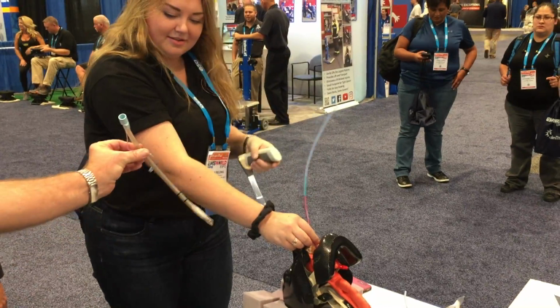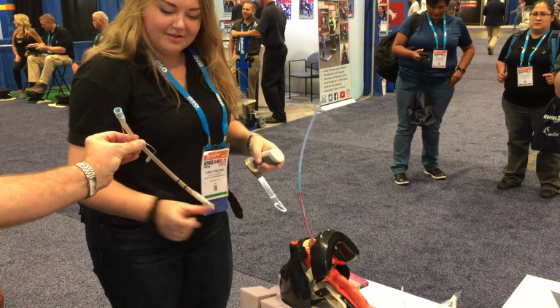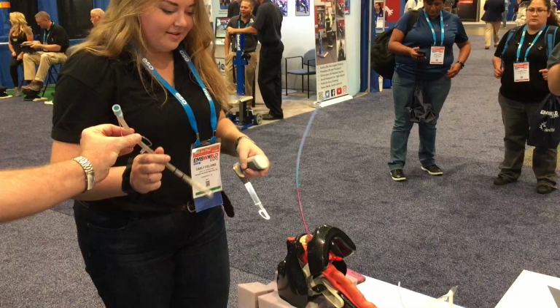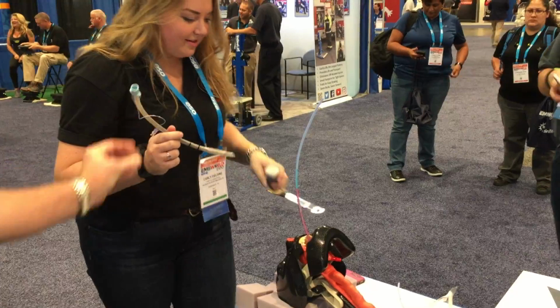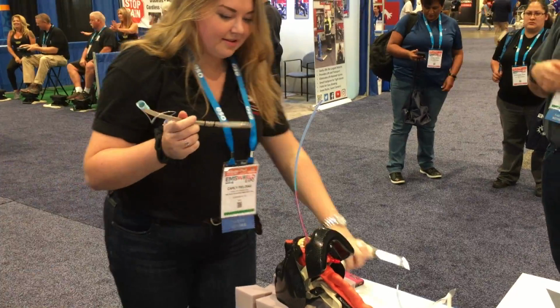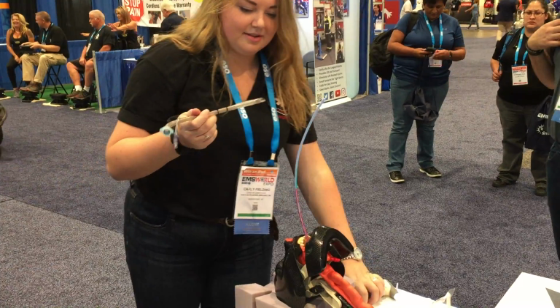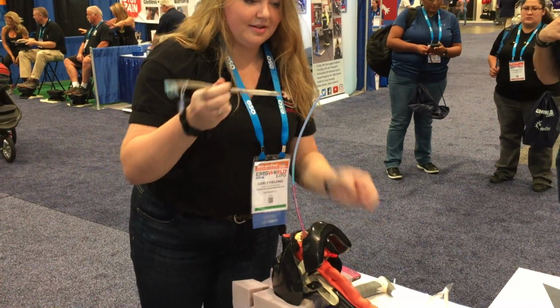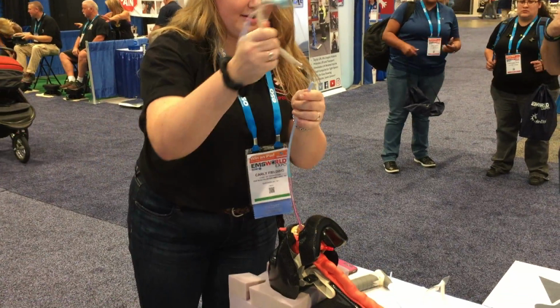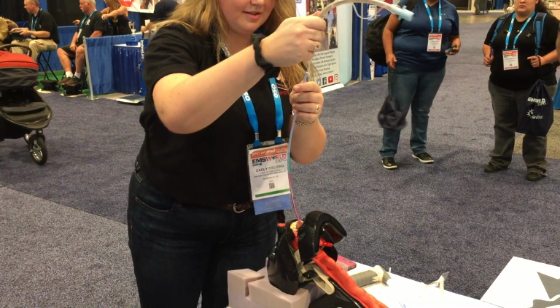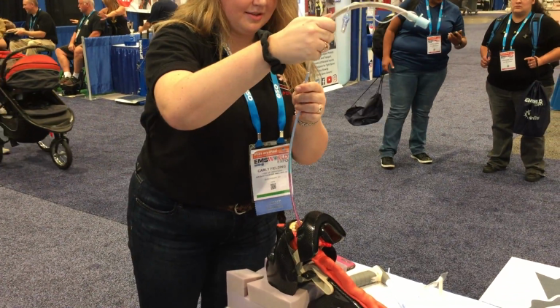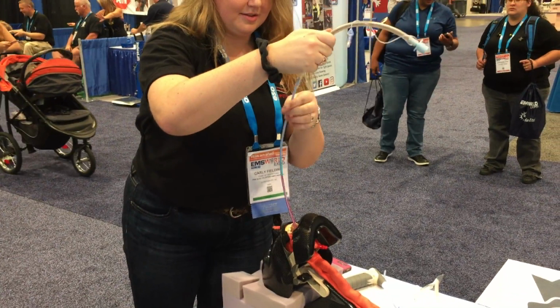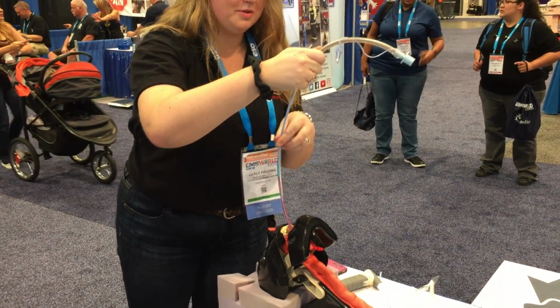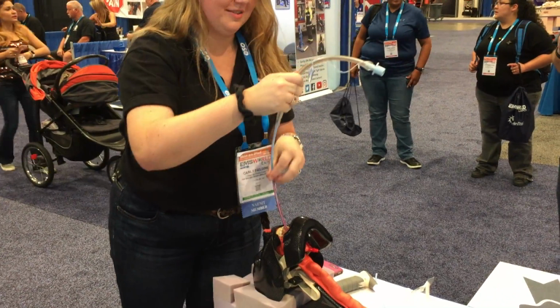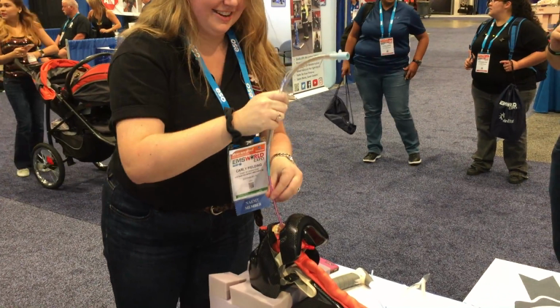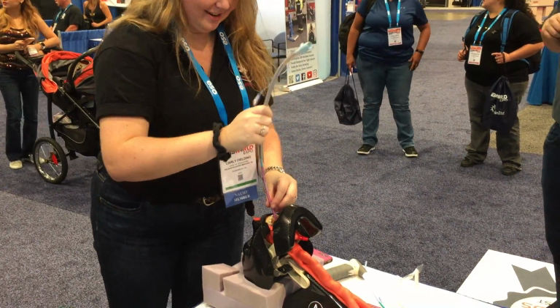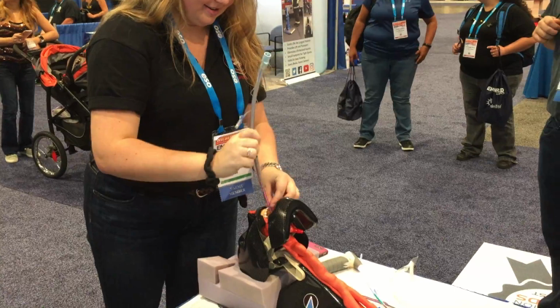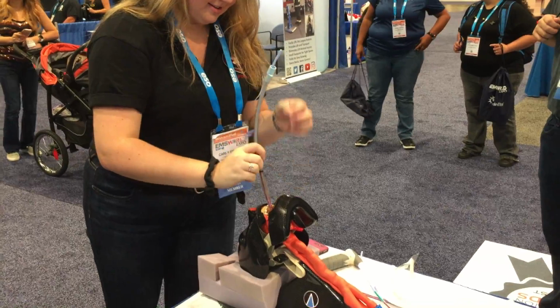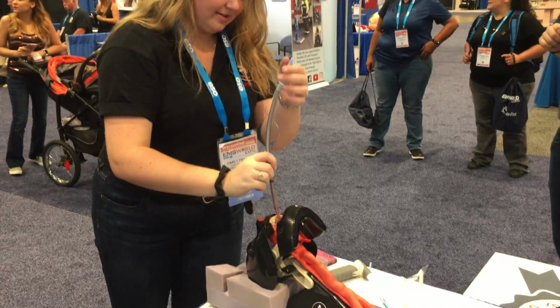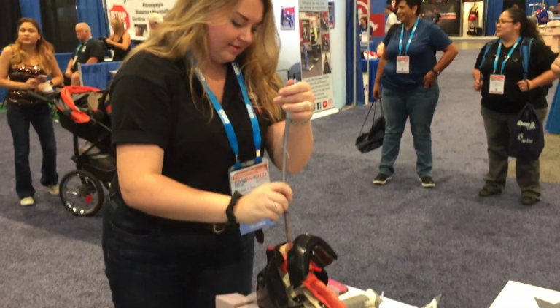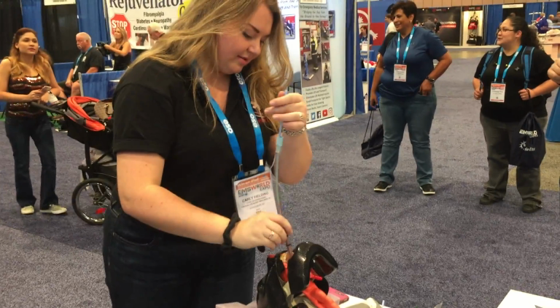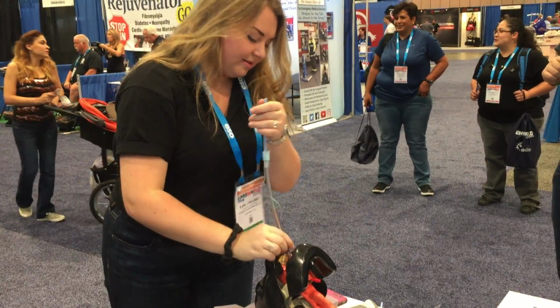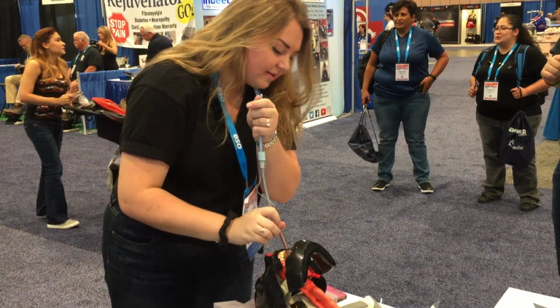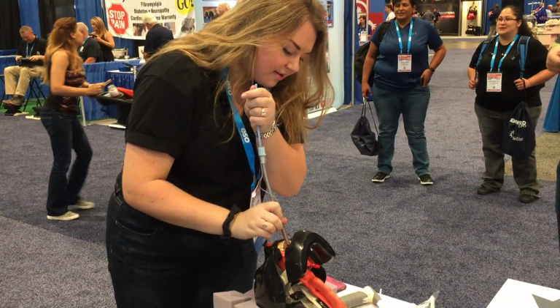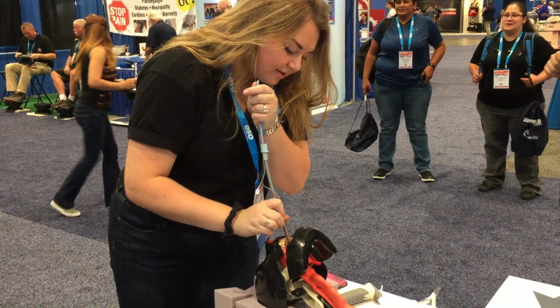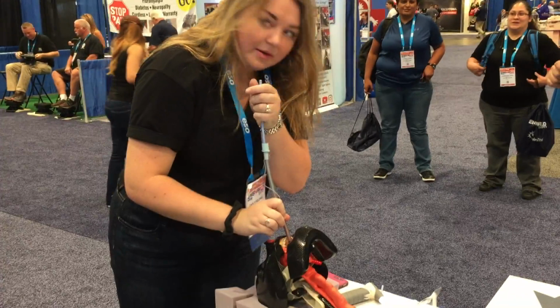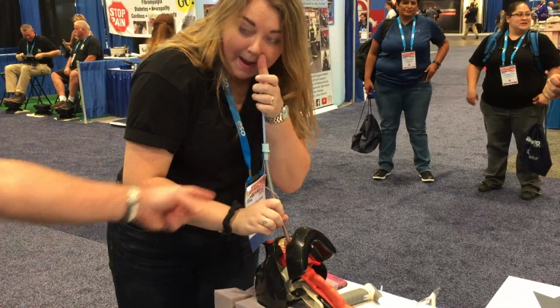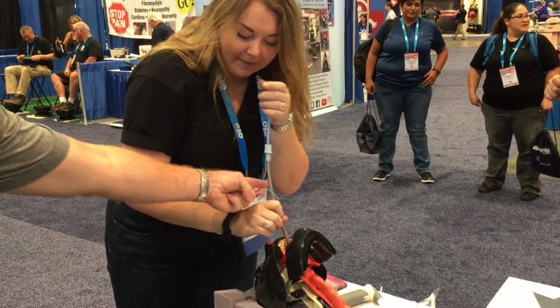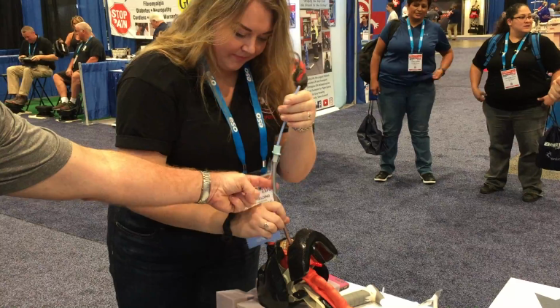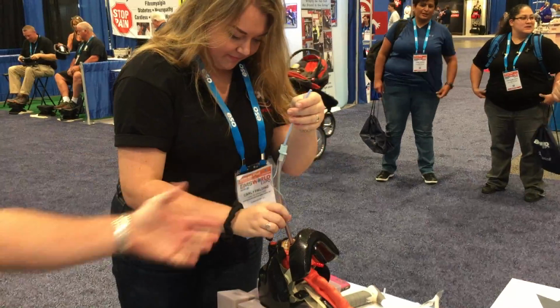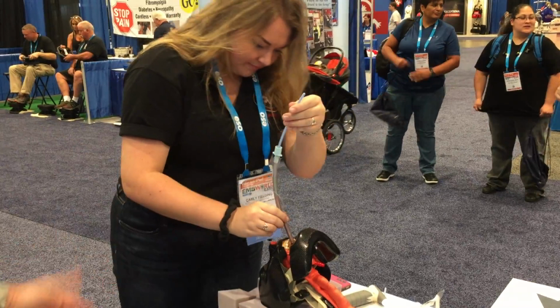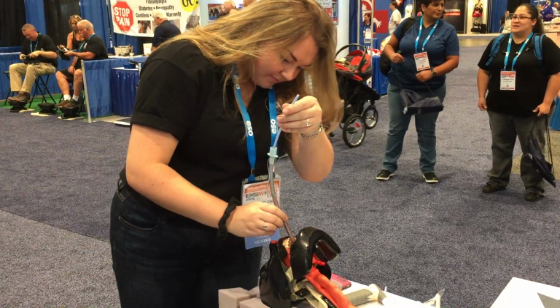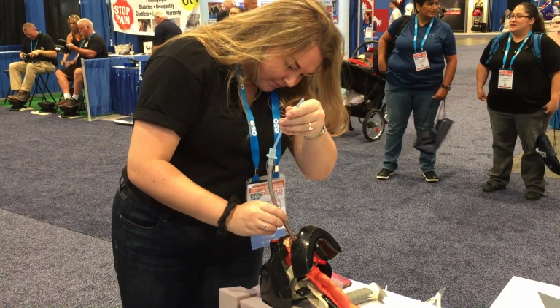Now pass that over the blue thing. What's the blue thing called? Bougie? The blue thing. The blue thing, exactly. Now you're going to follow your standard protocol — 22 to 24, or whatever your preference is.